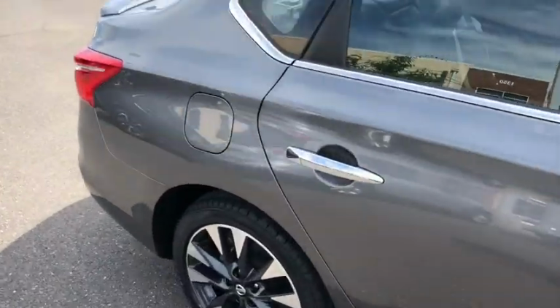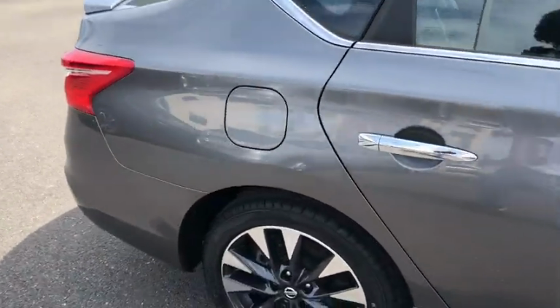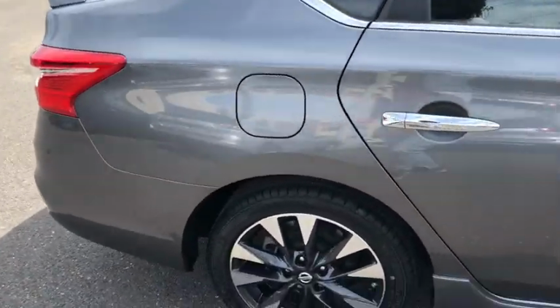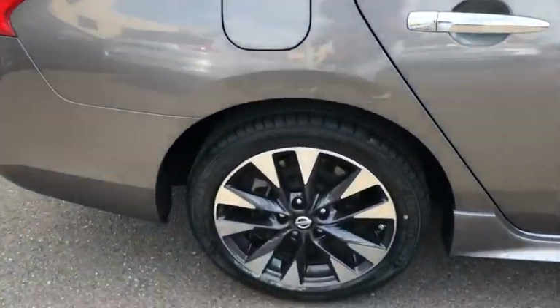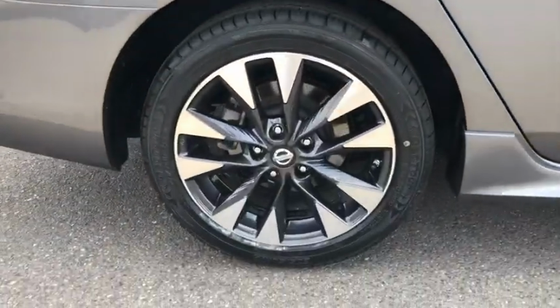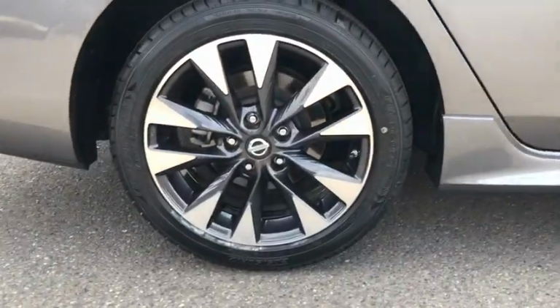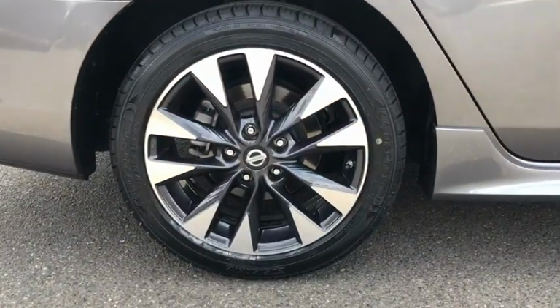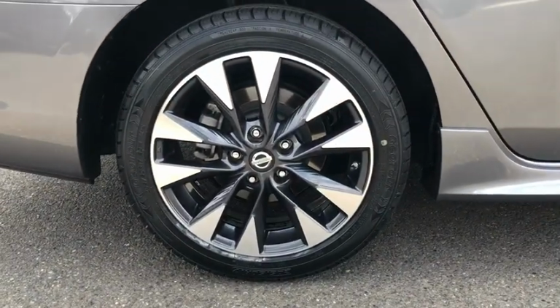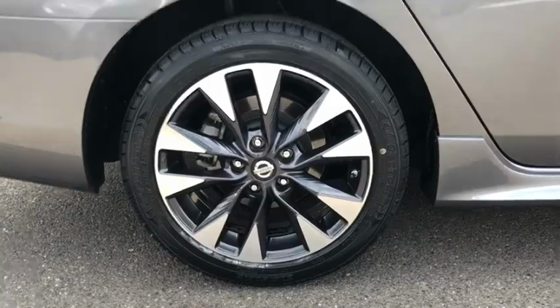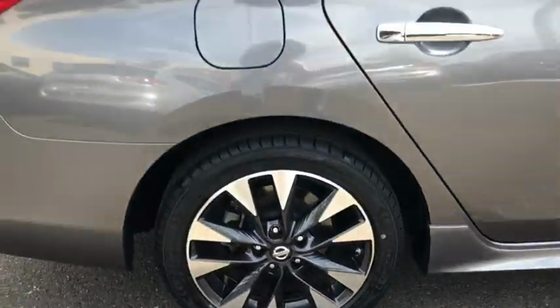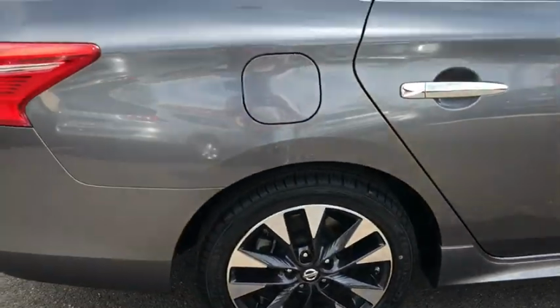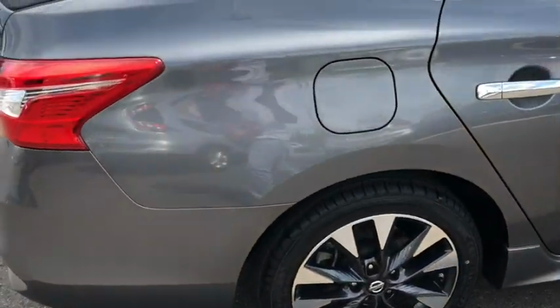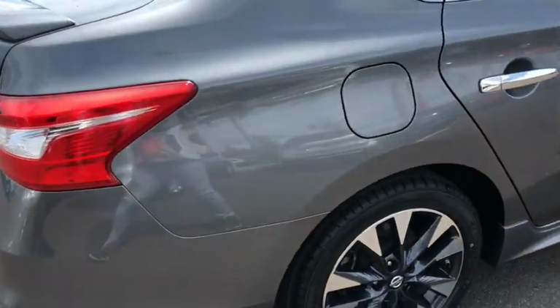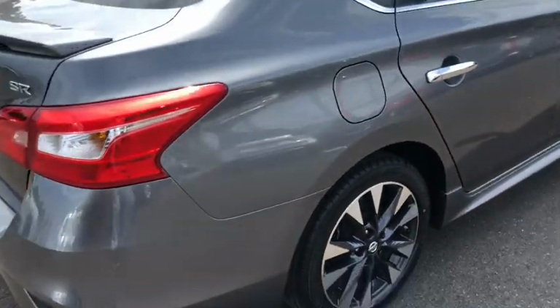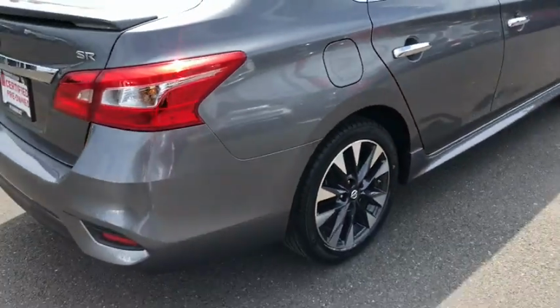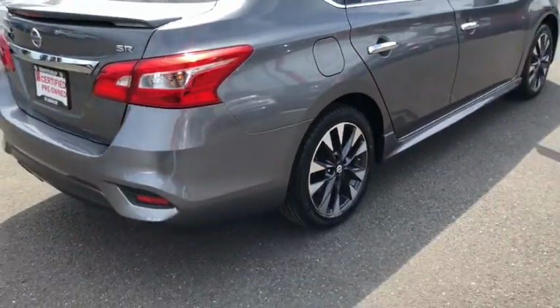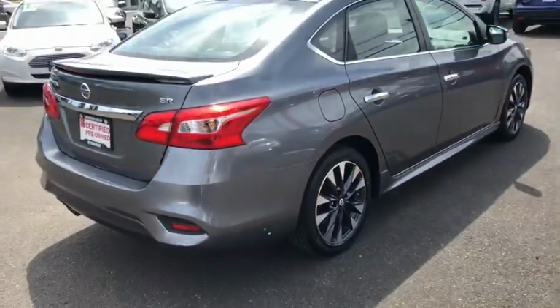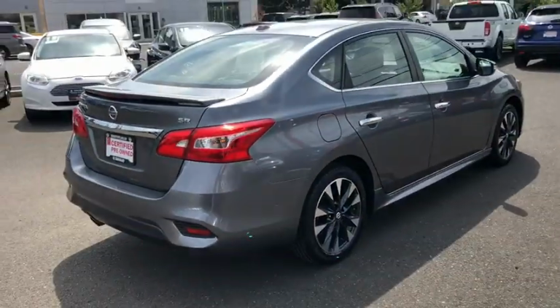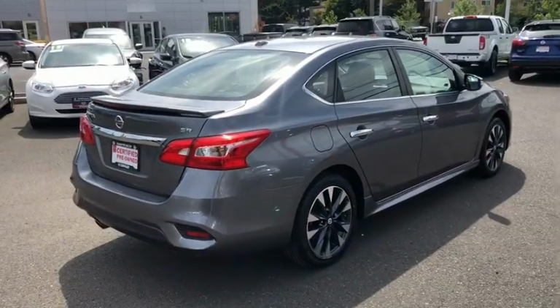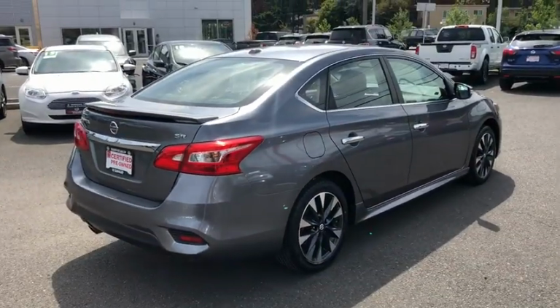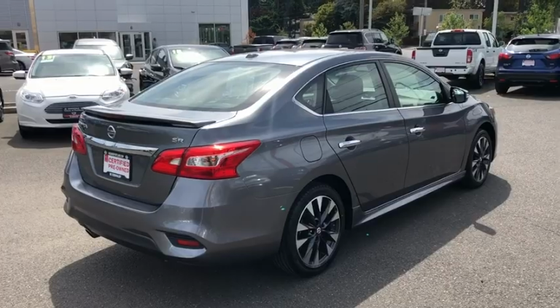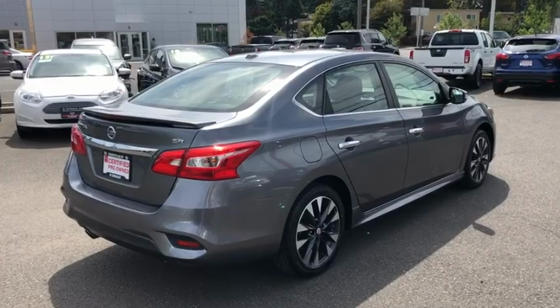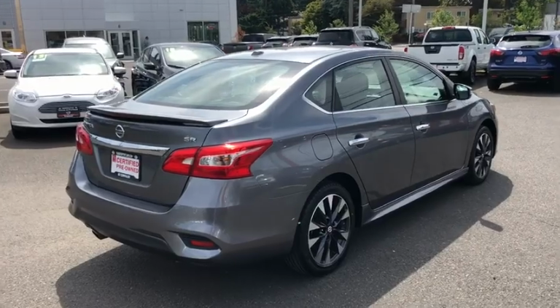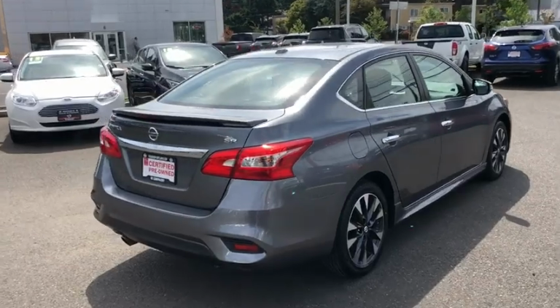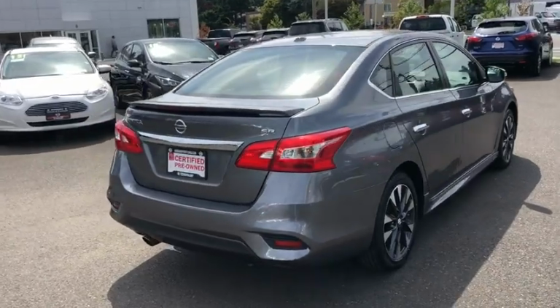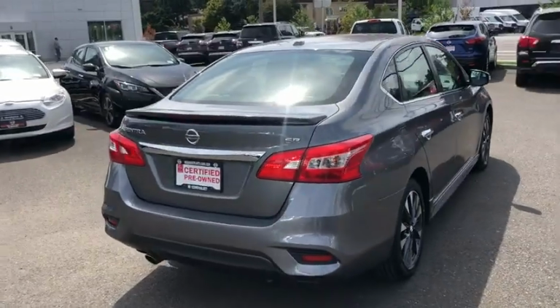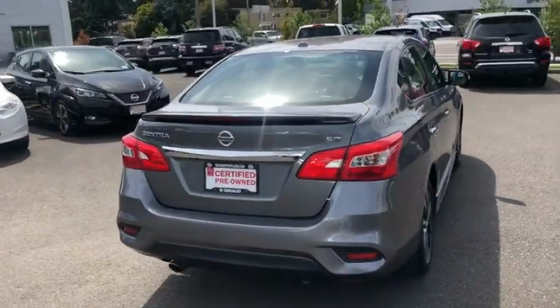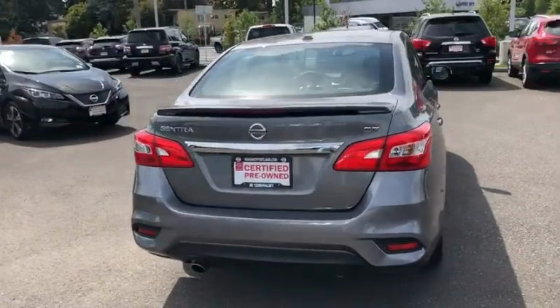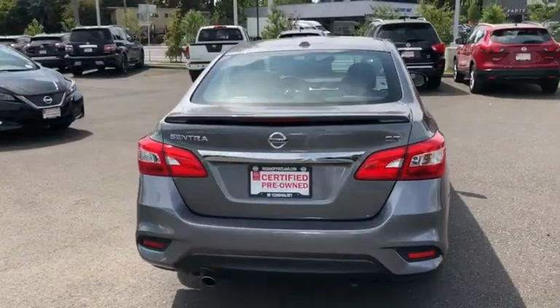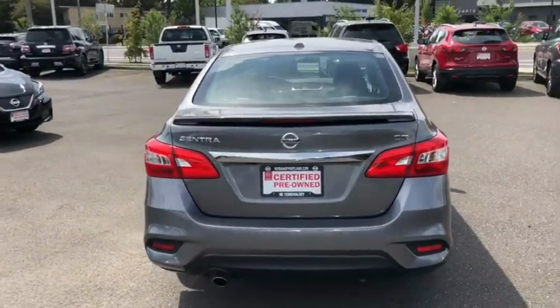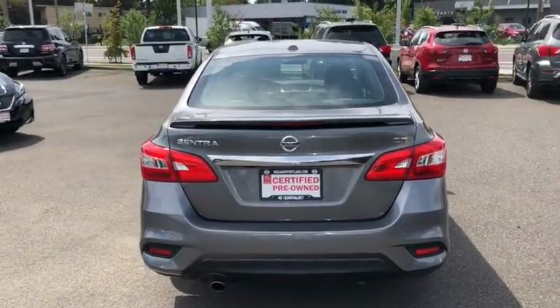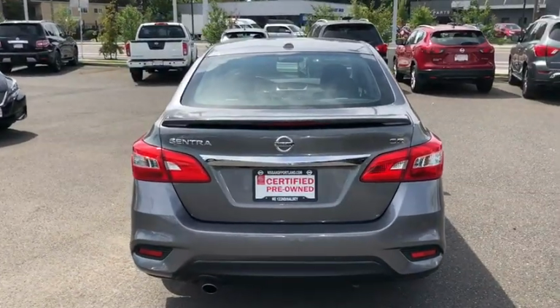Here are some of this vehicle's great options: keyless entry, navigation system, backup camera, leather-wrapped steering wheel, Bluetooth, adjustable steering wheel, driver lumbar, power steering, keyless start, four-wheel disc brakes.